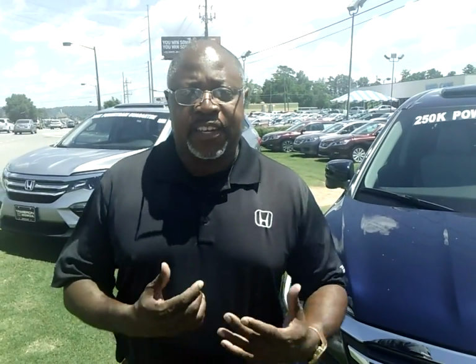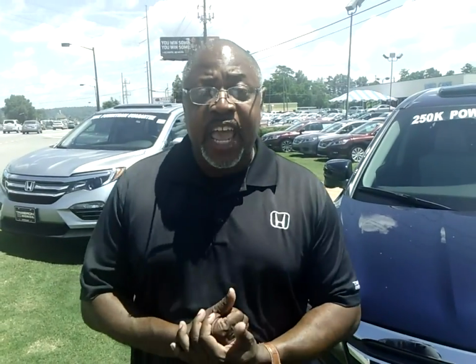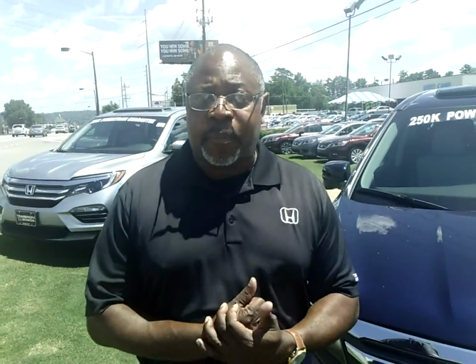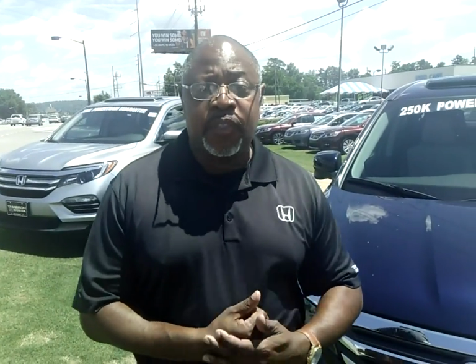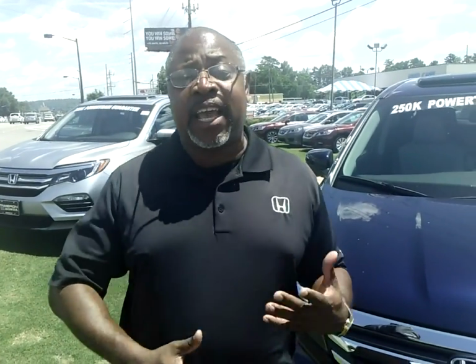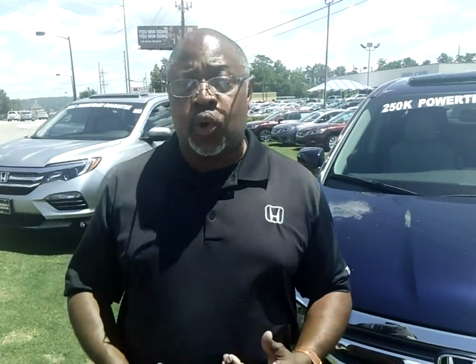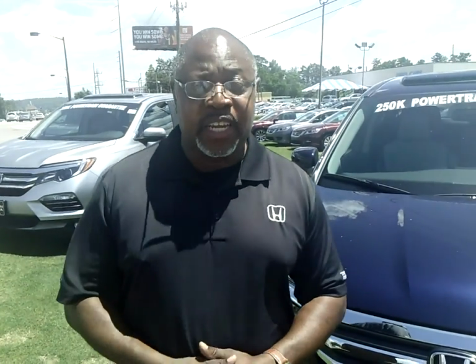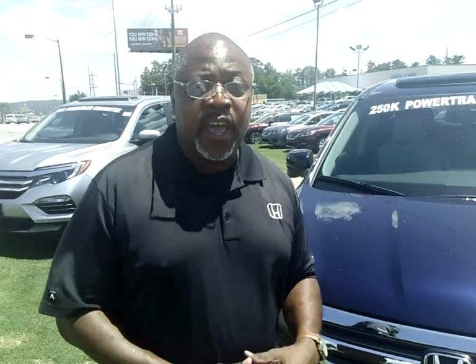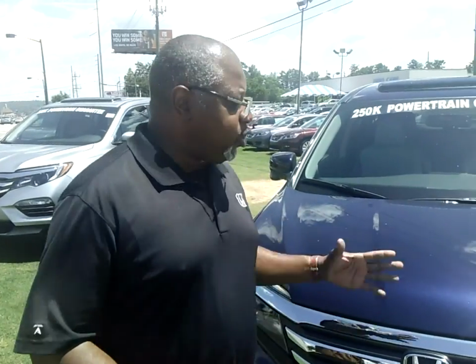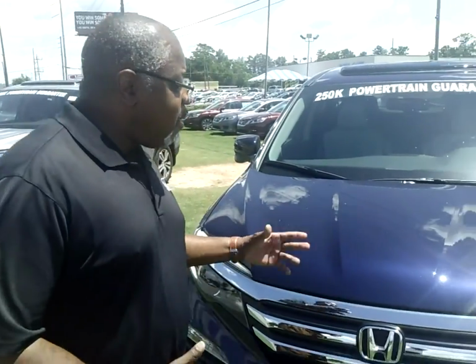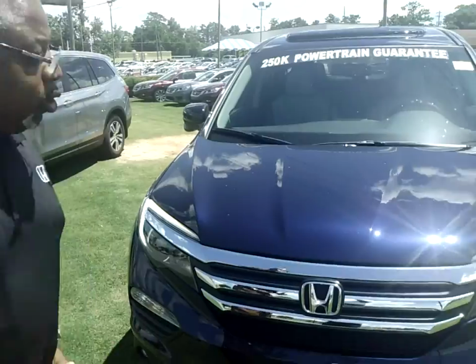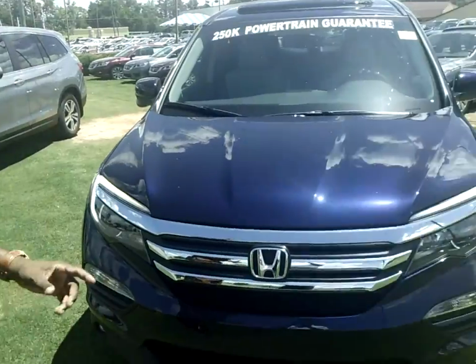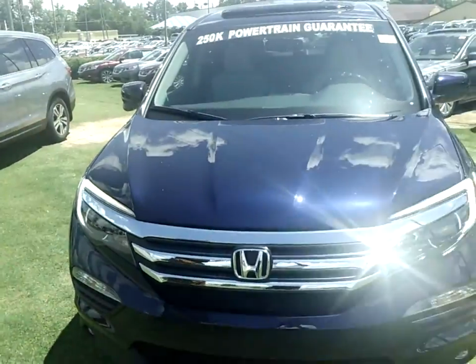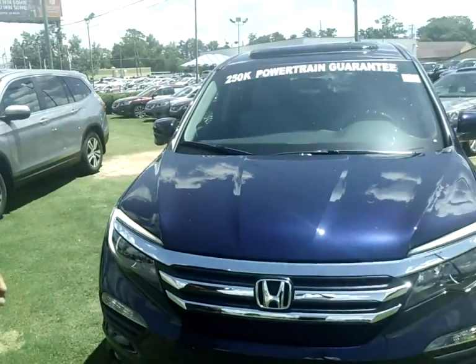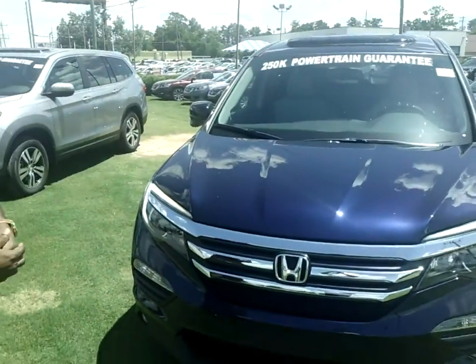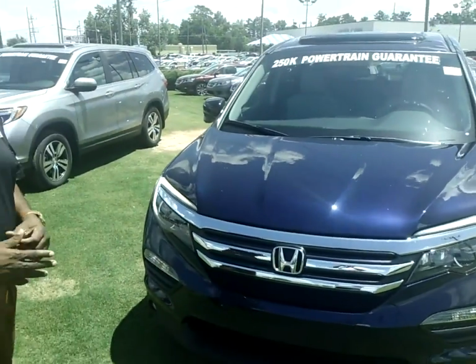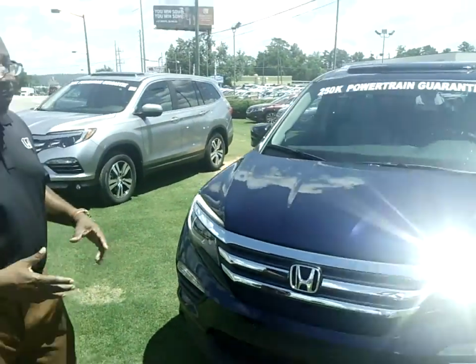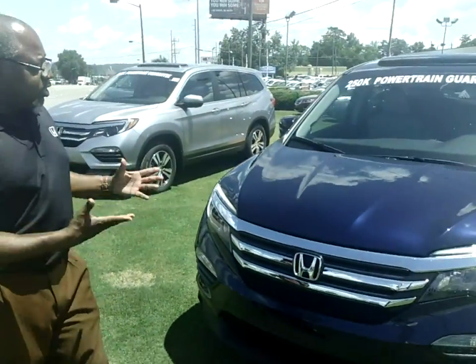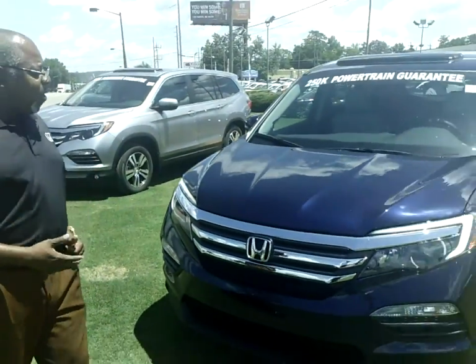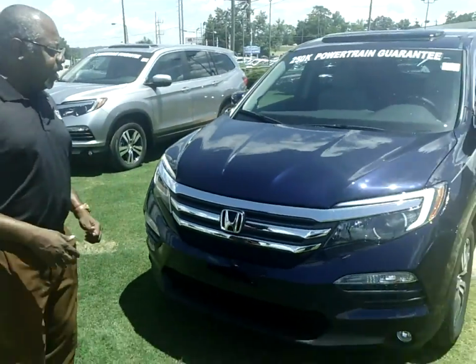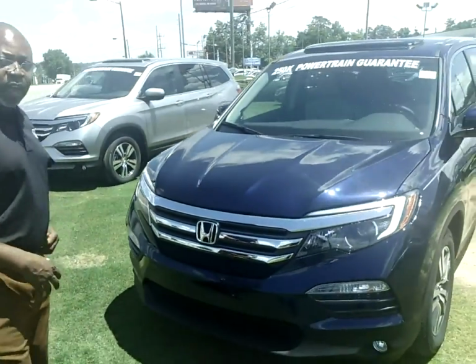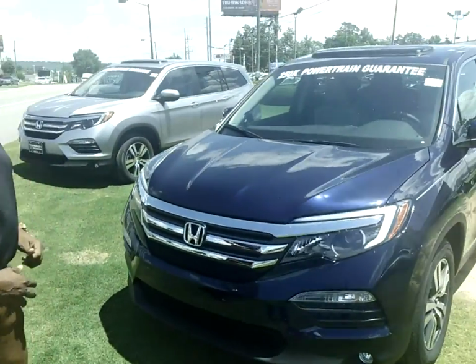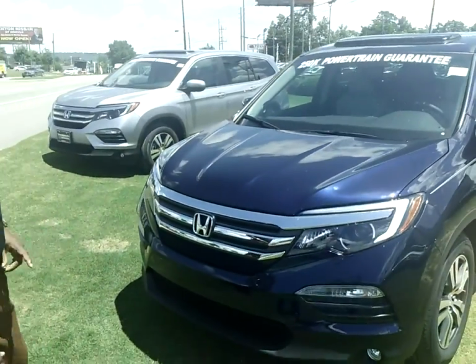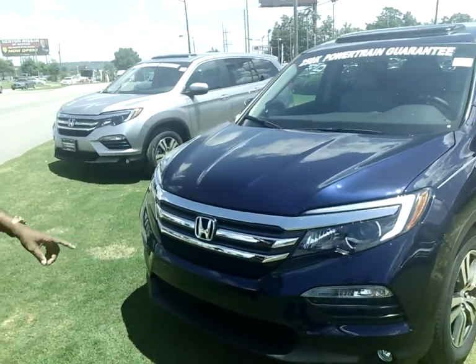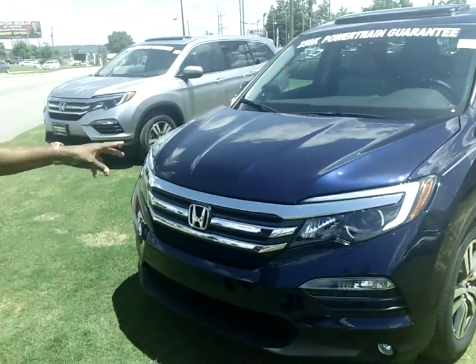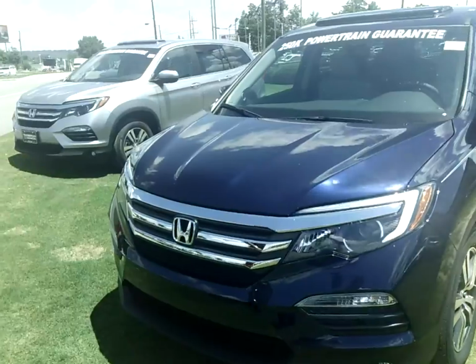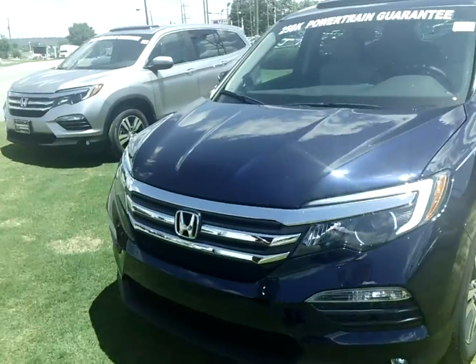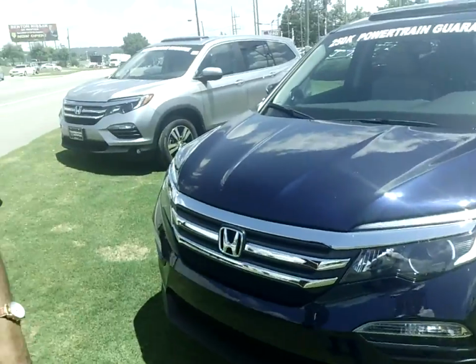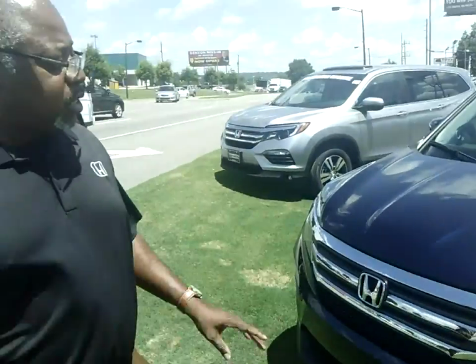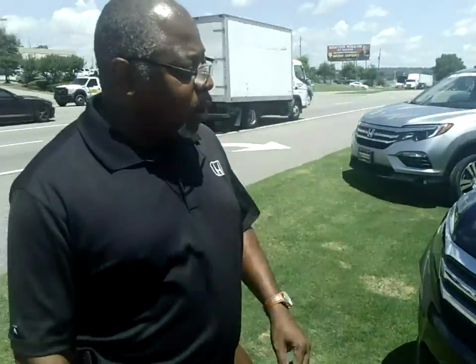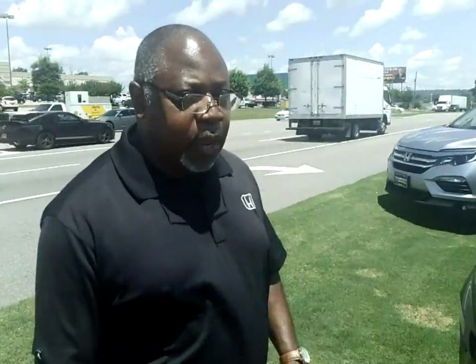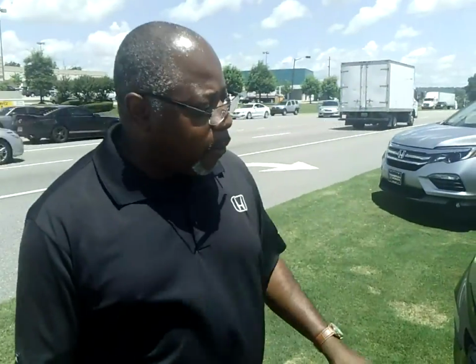I did have the black one, but that one got sold. I do have the blue EXL two-wheel drive that's sitting right out here in the front of my dealership. This is one of the hottest colors — that blue obsidian pearl.